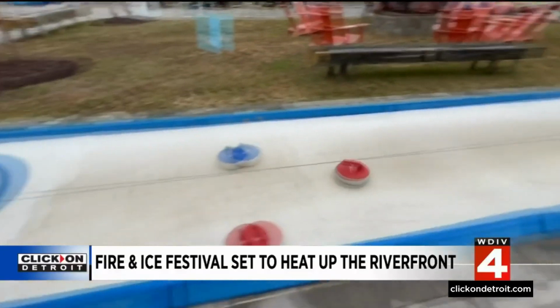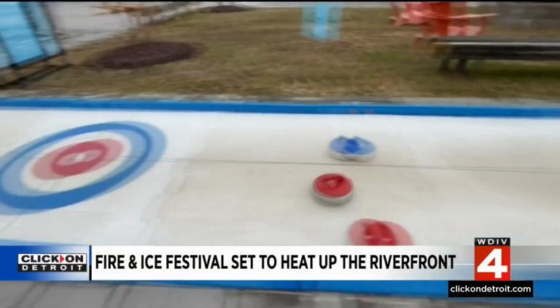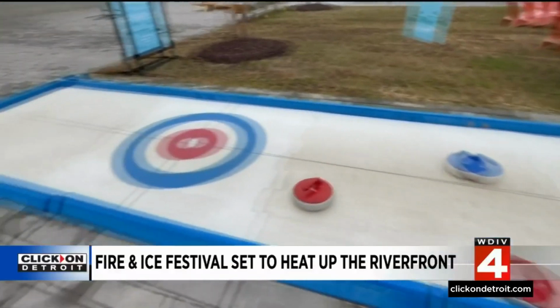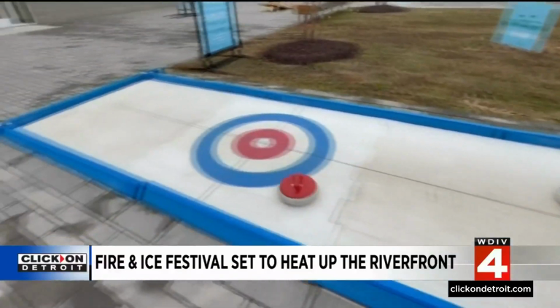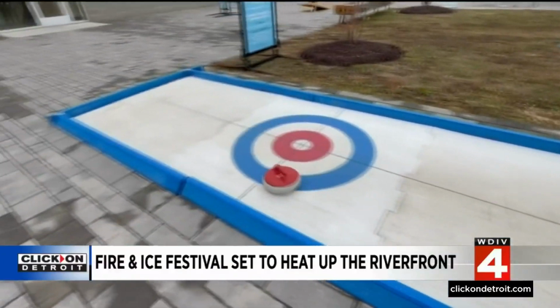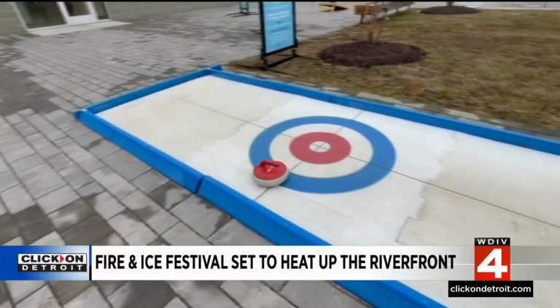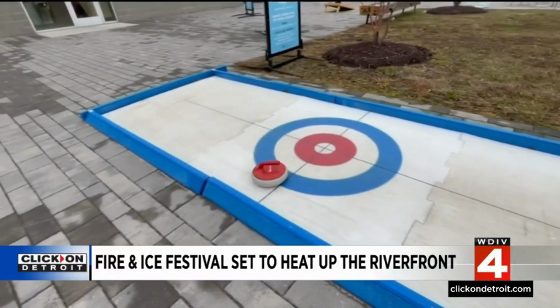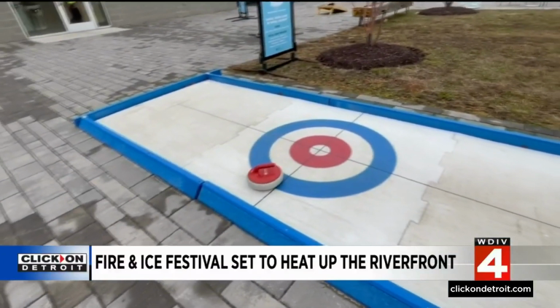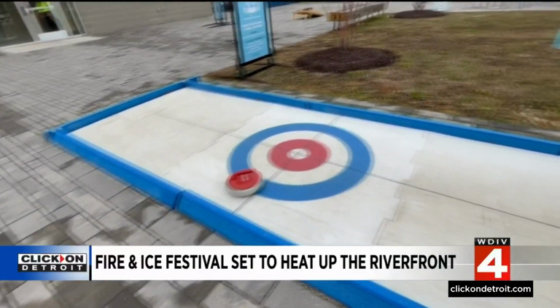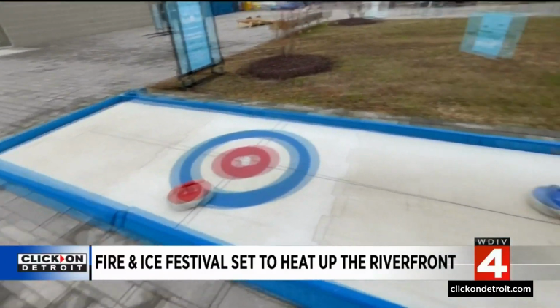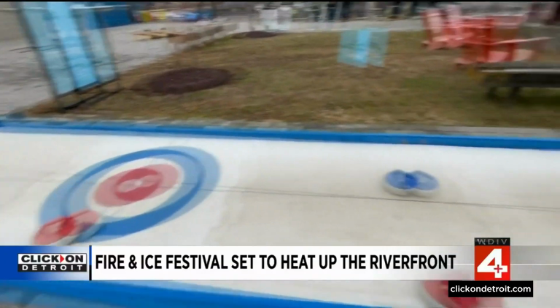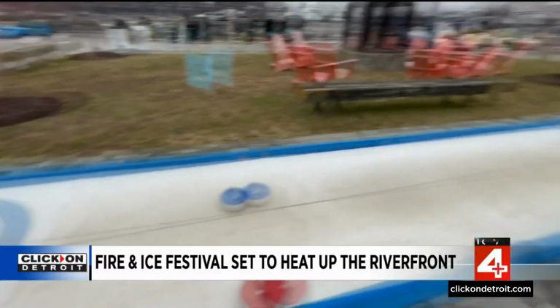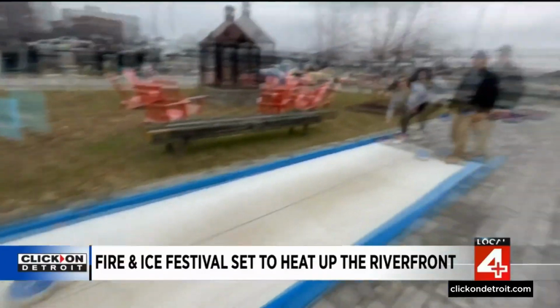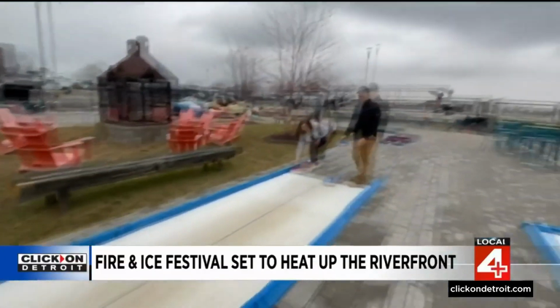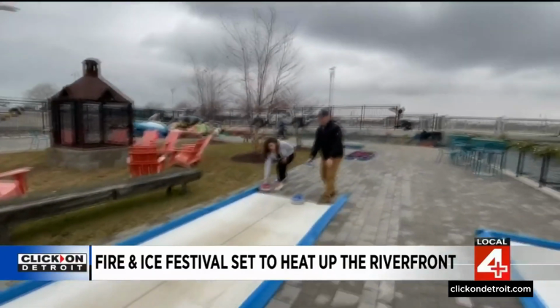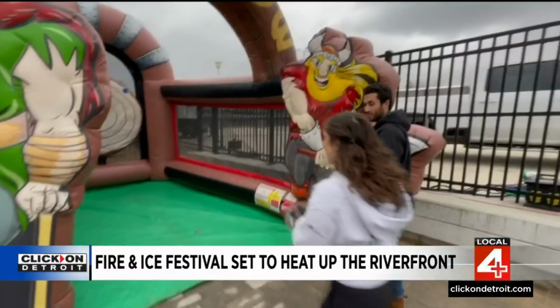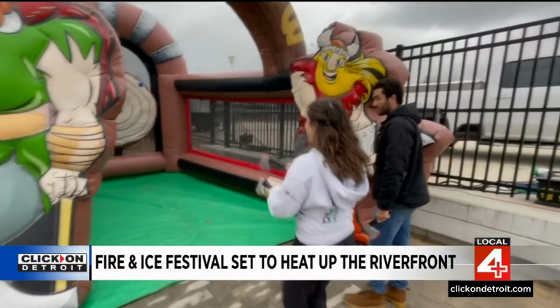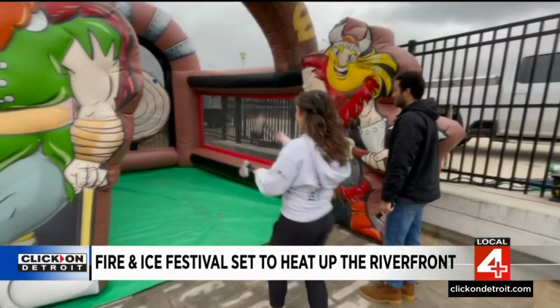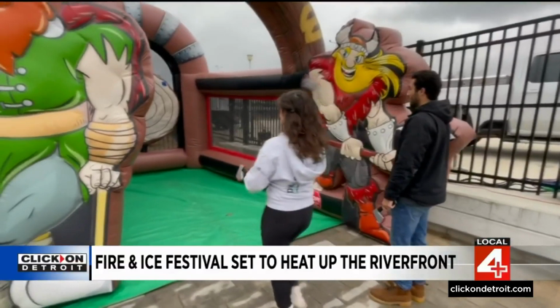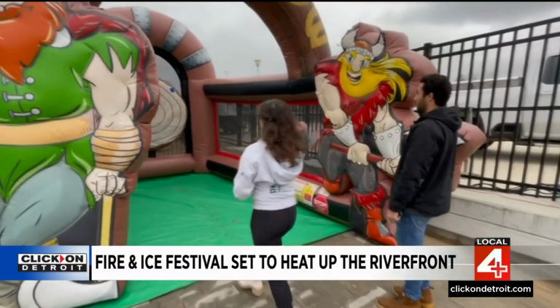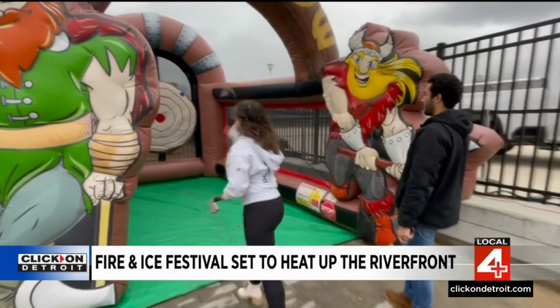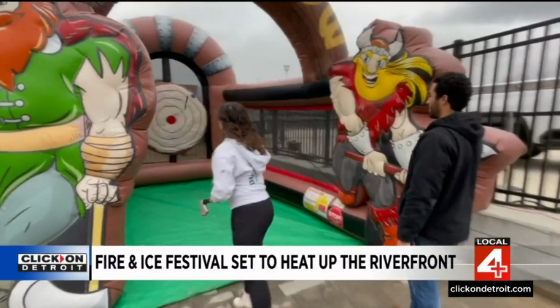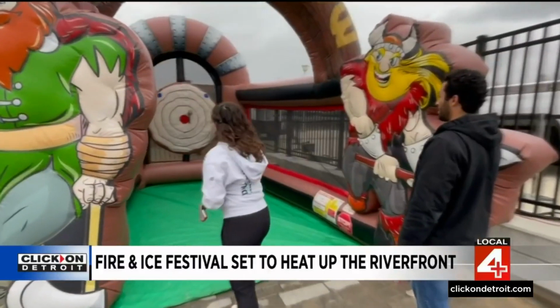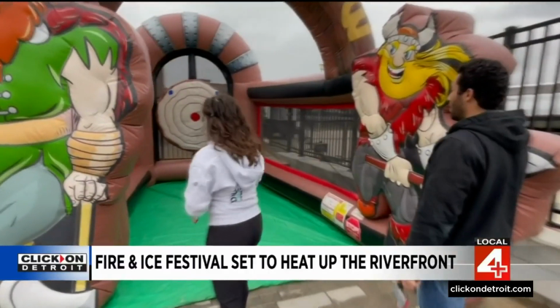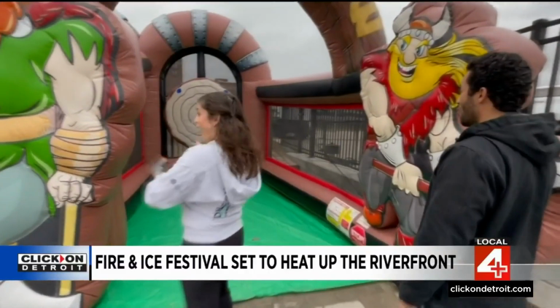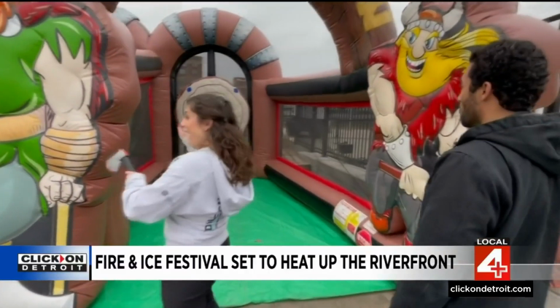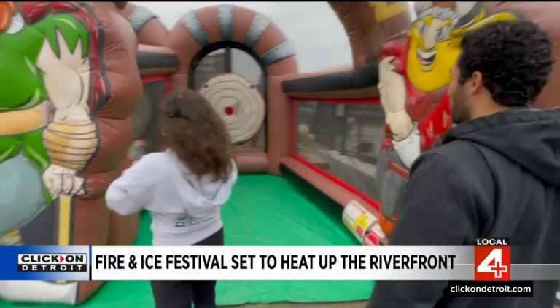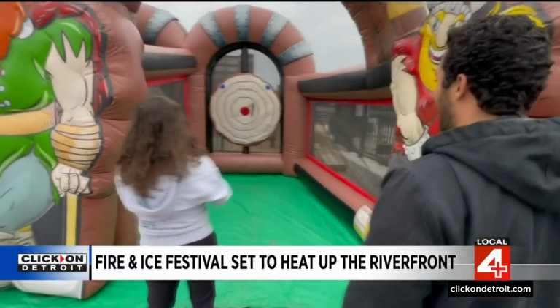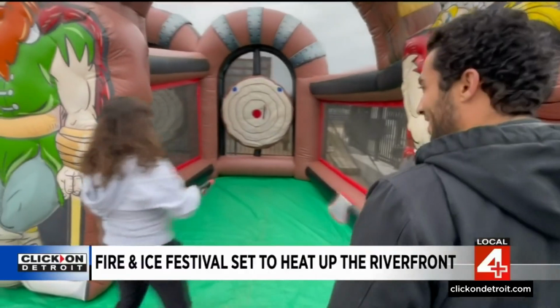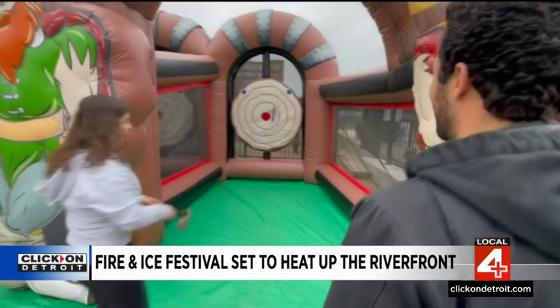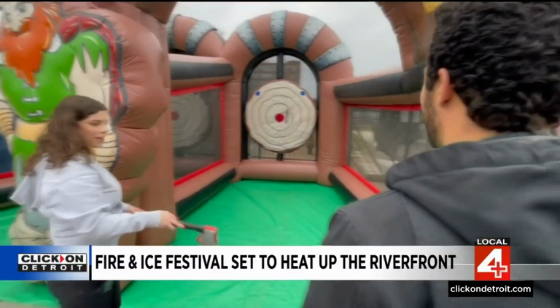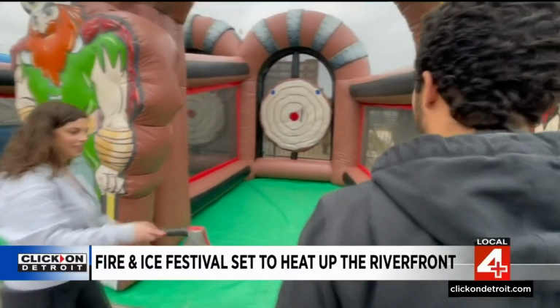You can try your hand at curling — something I'm going to have a go at a little bit later on. There's also inflatable axe throwing.